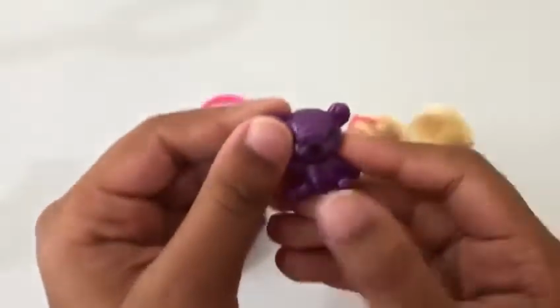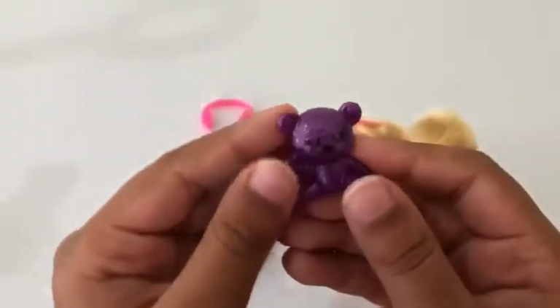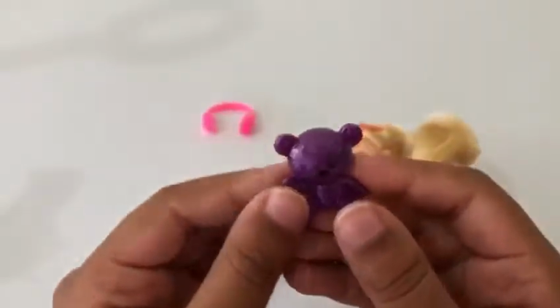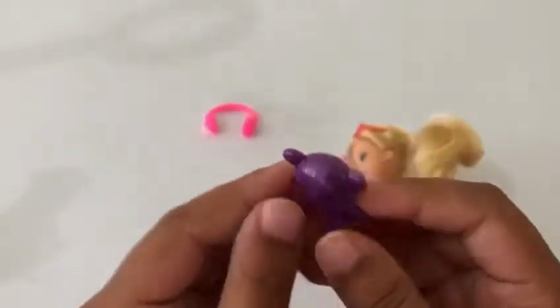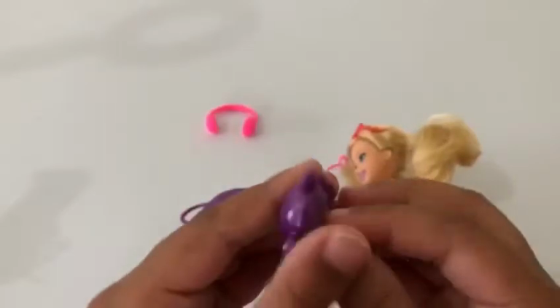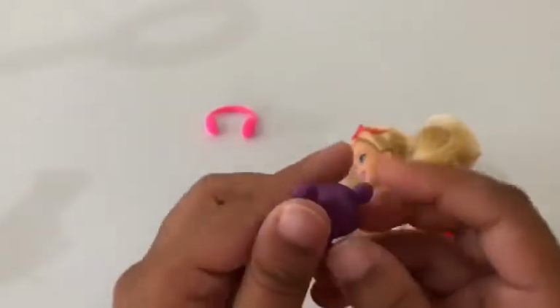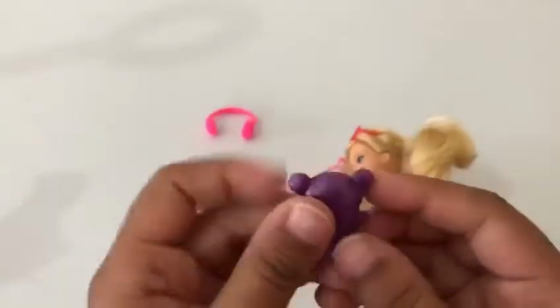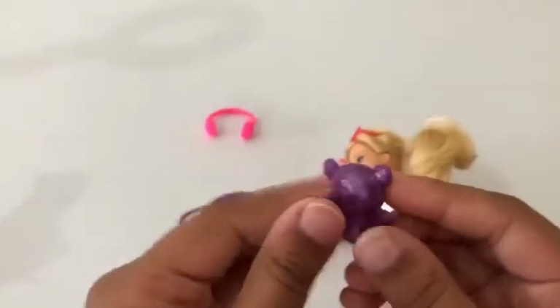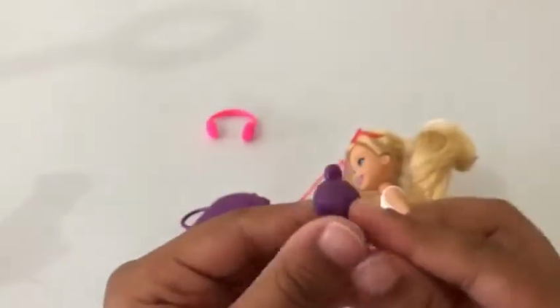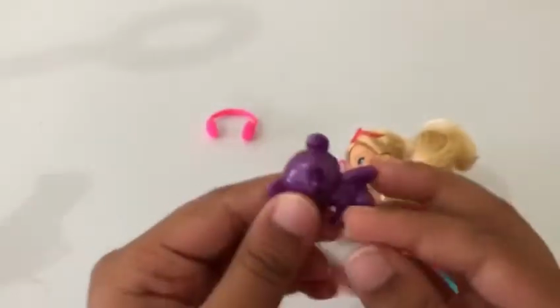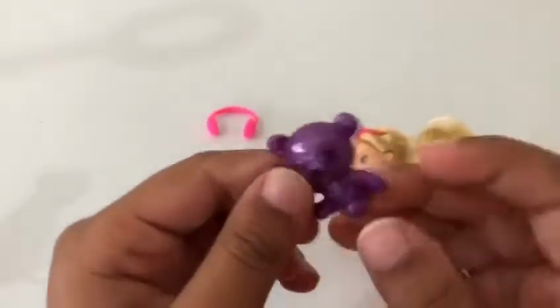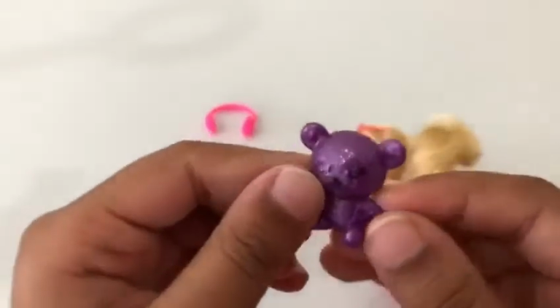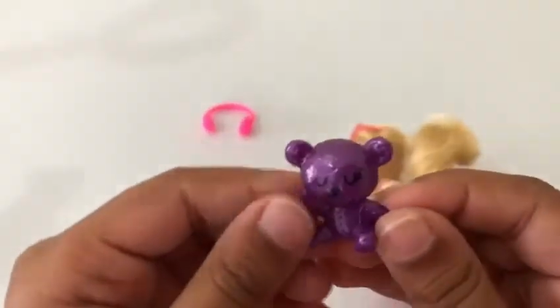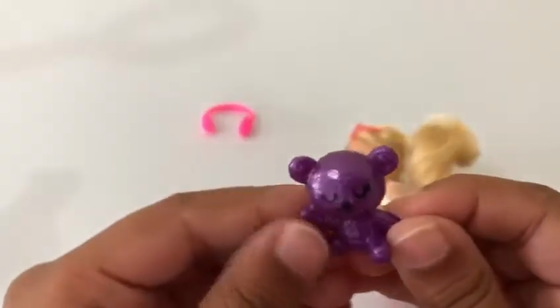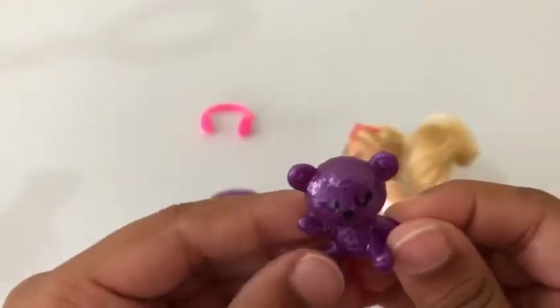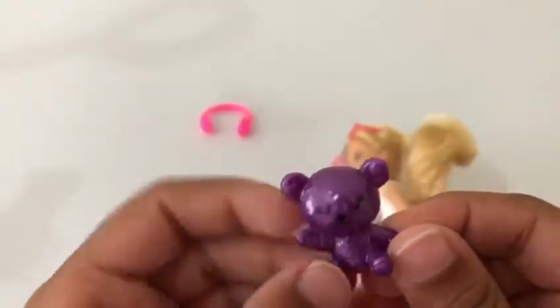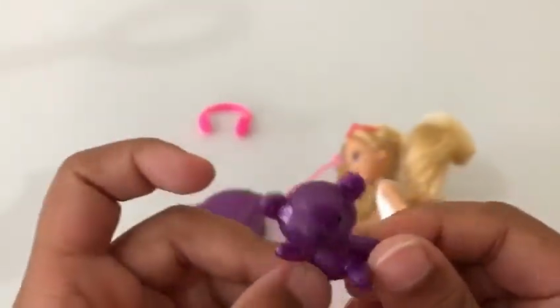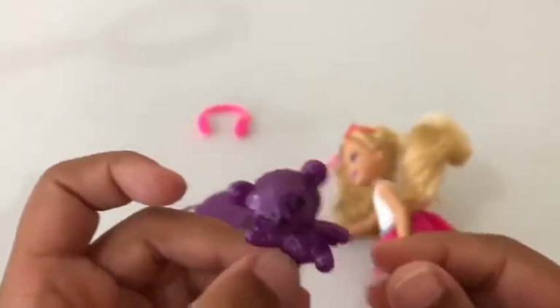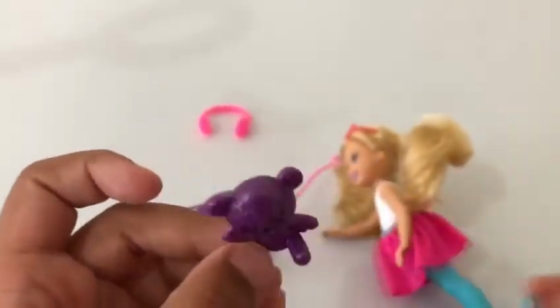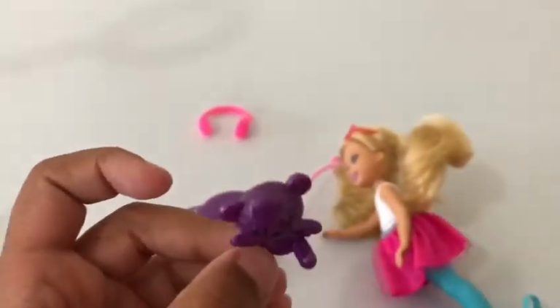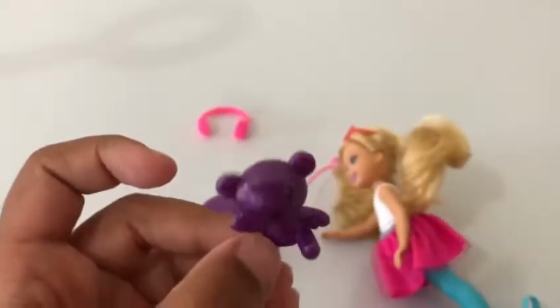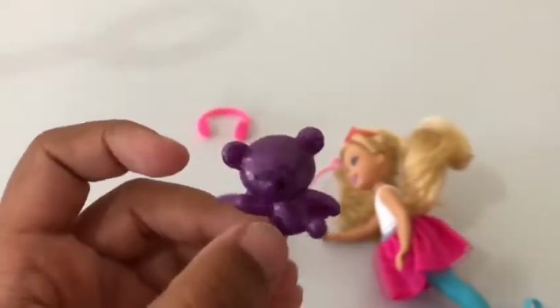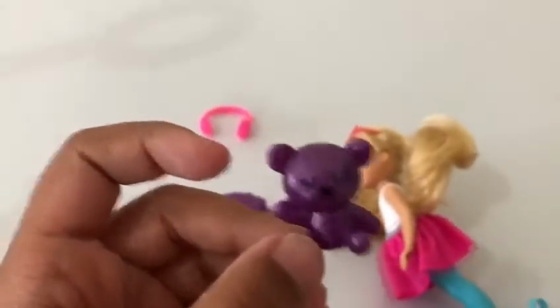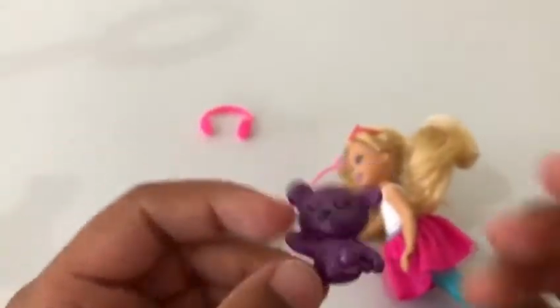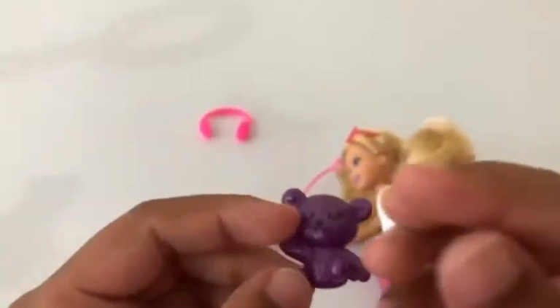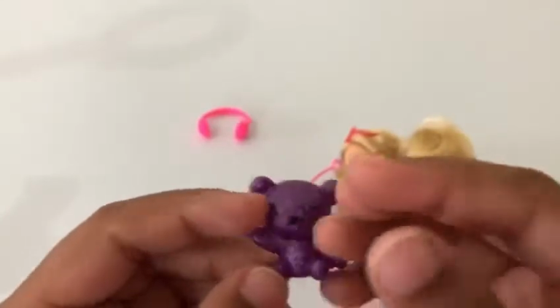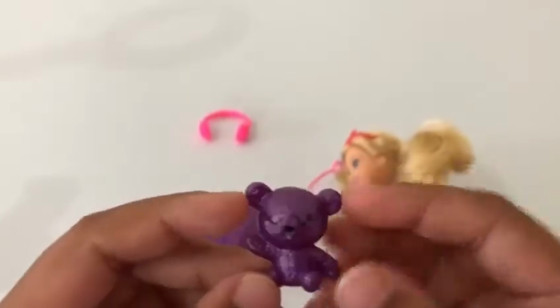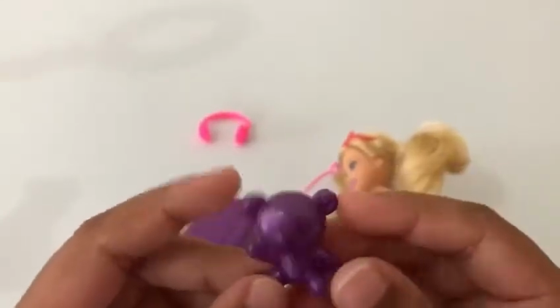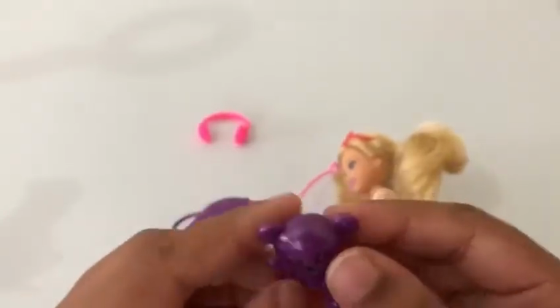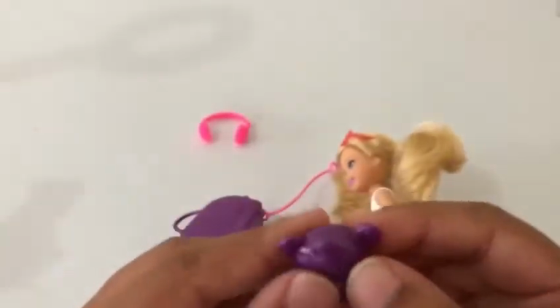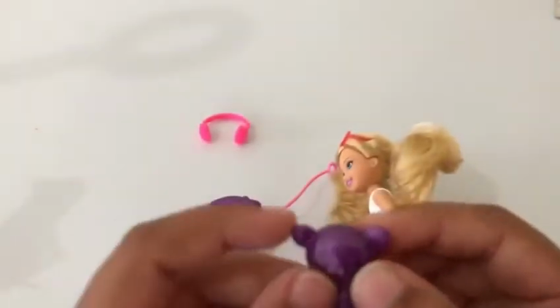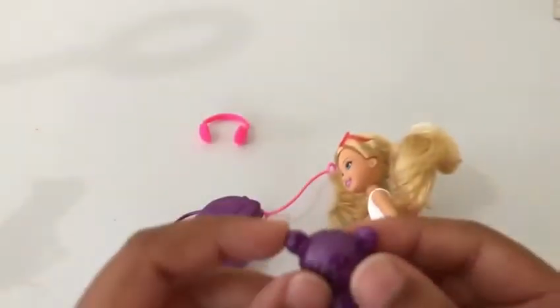We got her little teddy — it's so cute, I love it! It is purple and the eyes are closed.